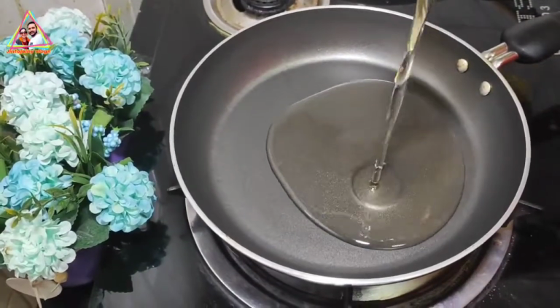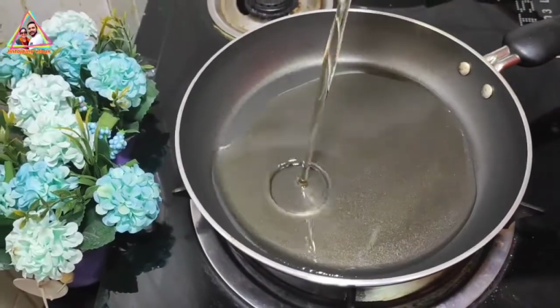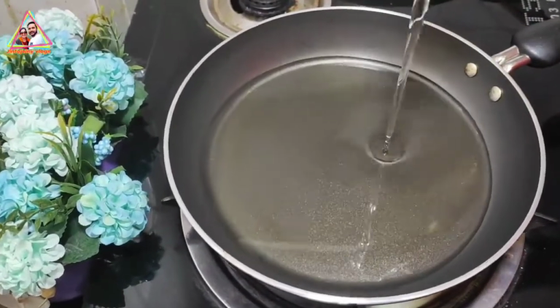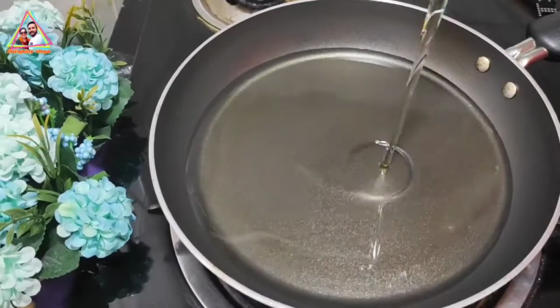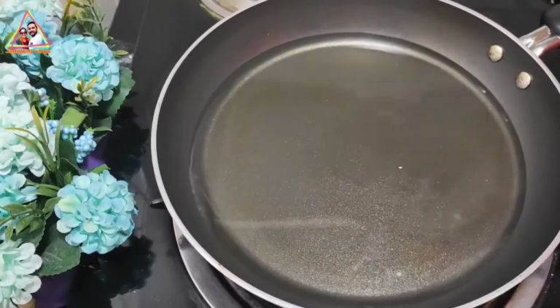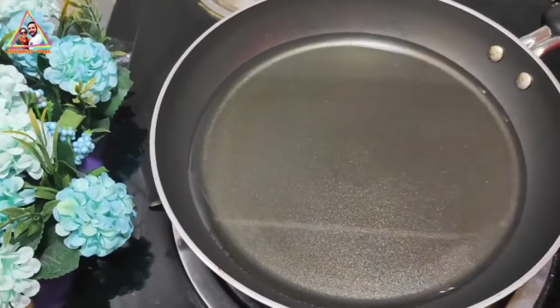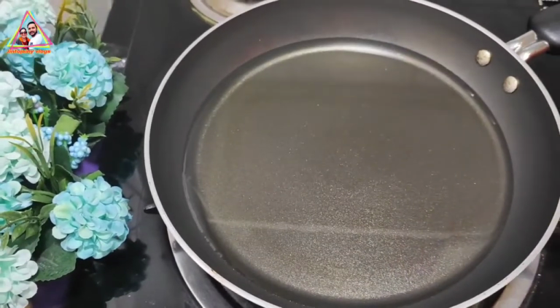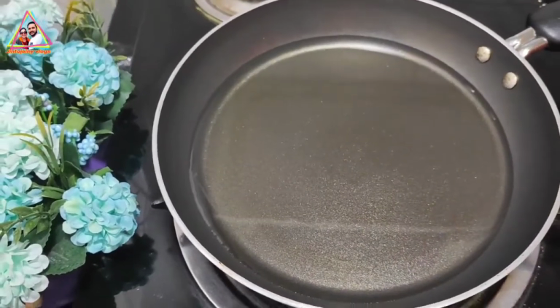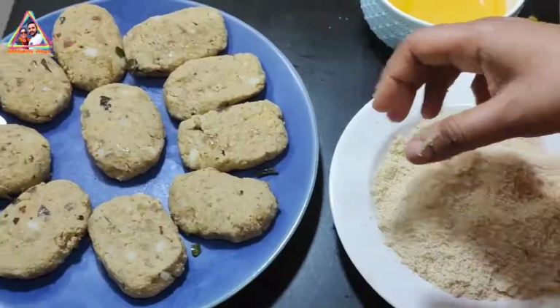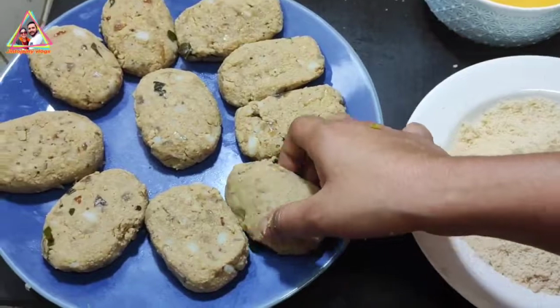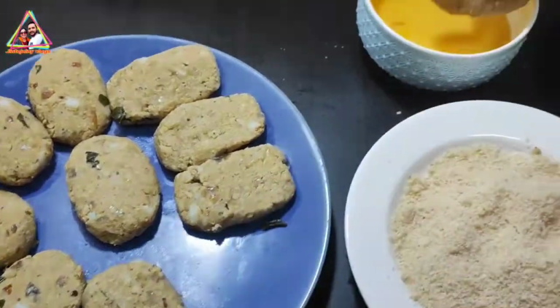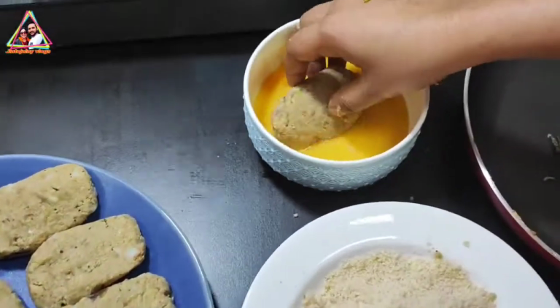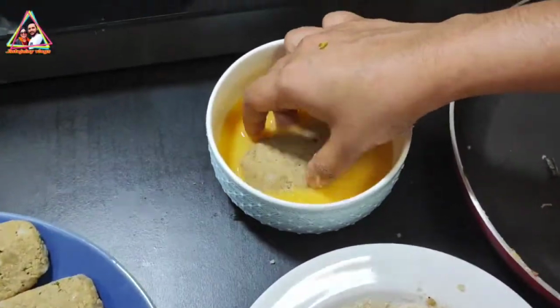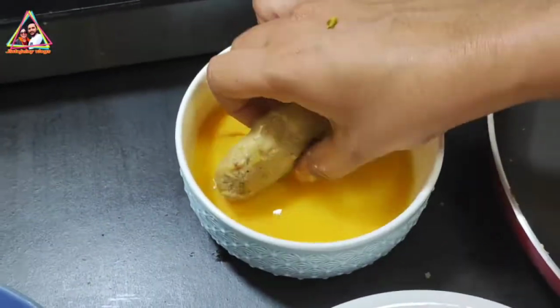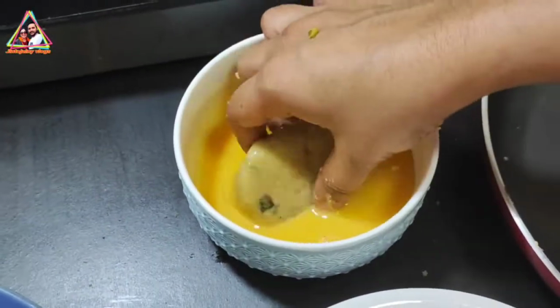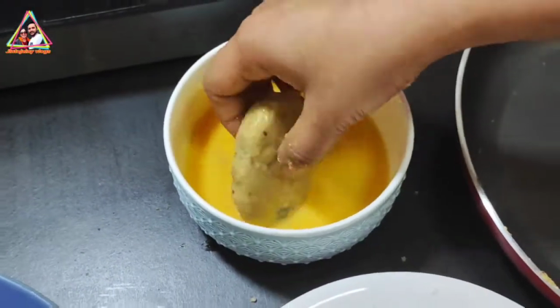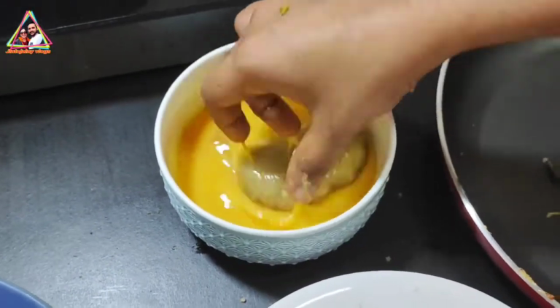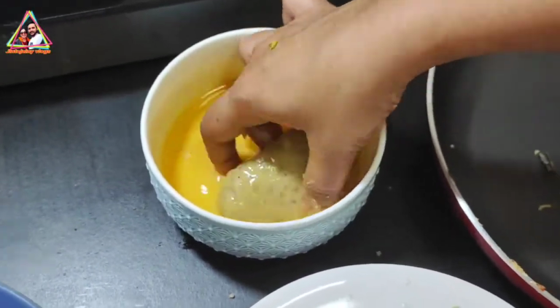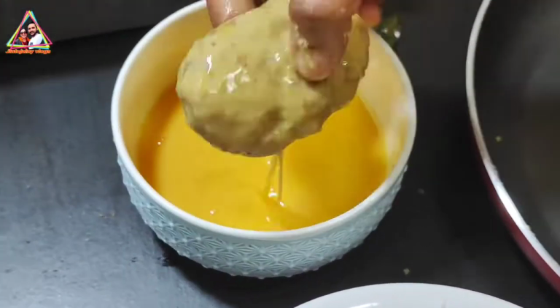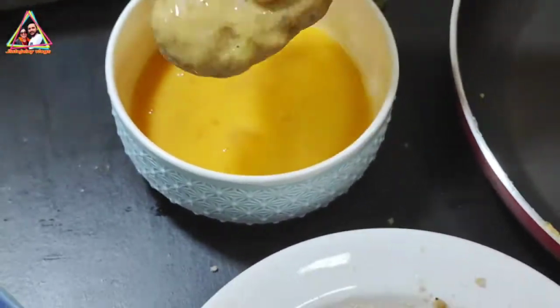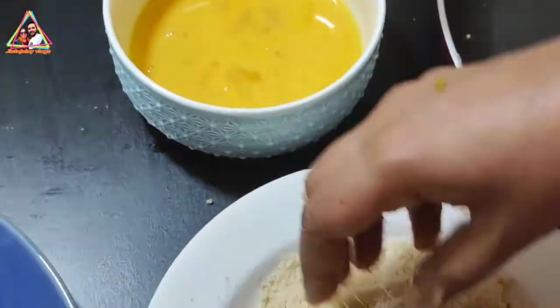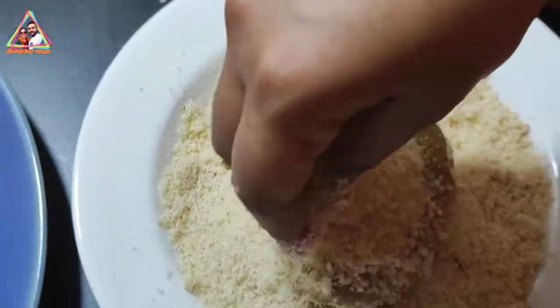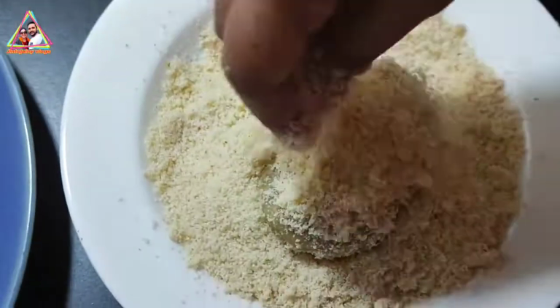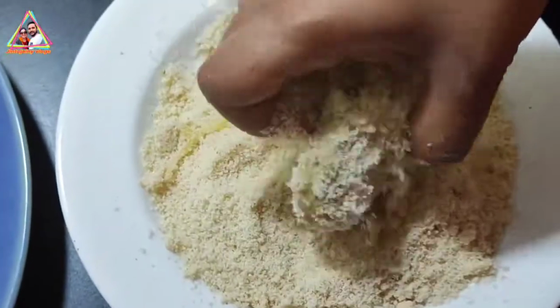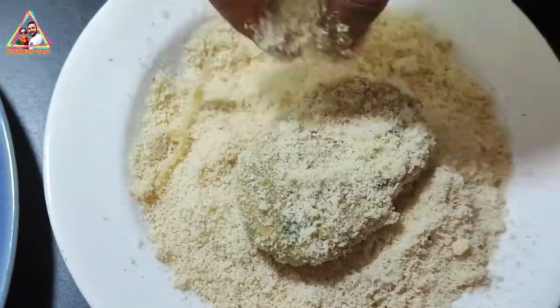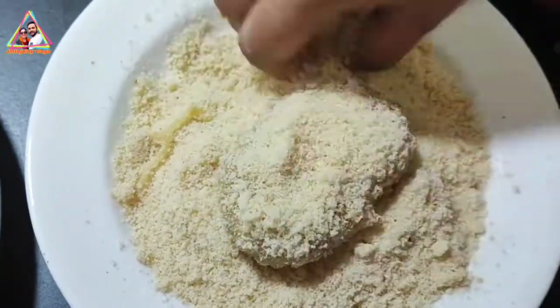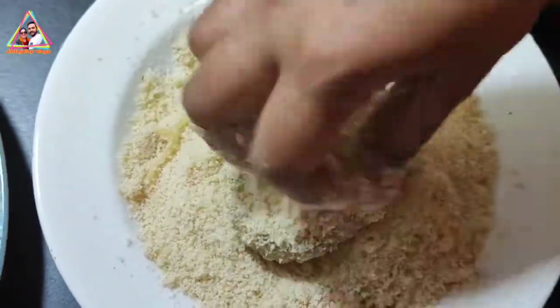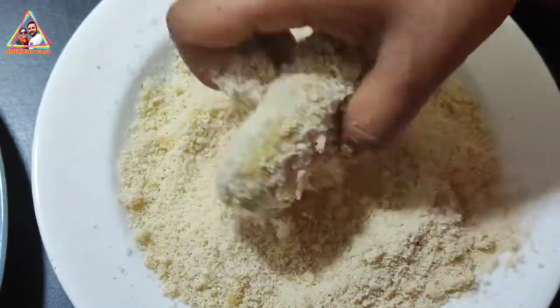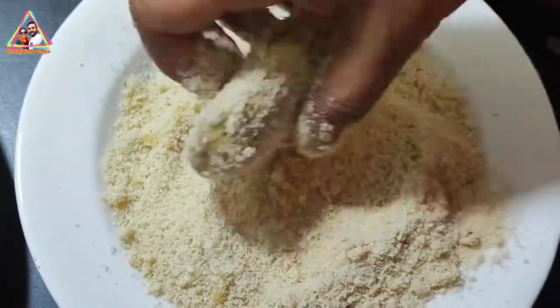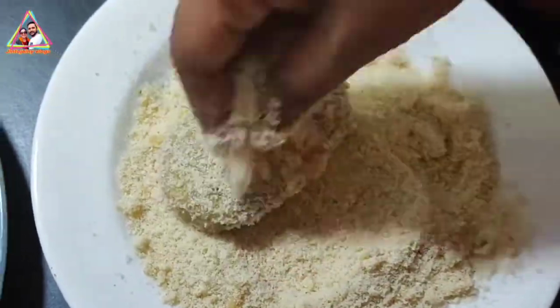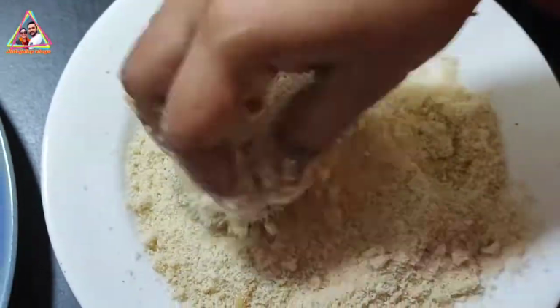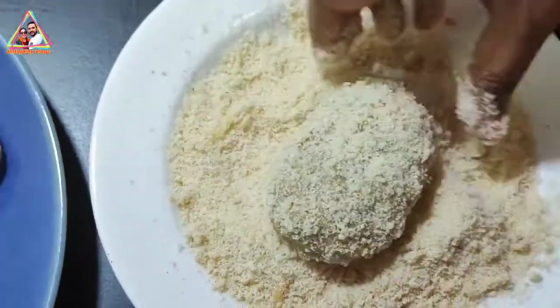Let's get it ready with a piece of bread. When I am going to coat it, I put it on the side of the board. Put the bread on two sides to coat it.